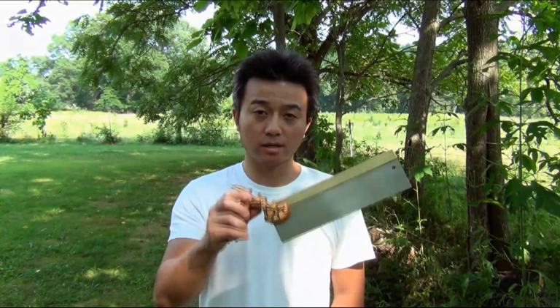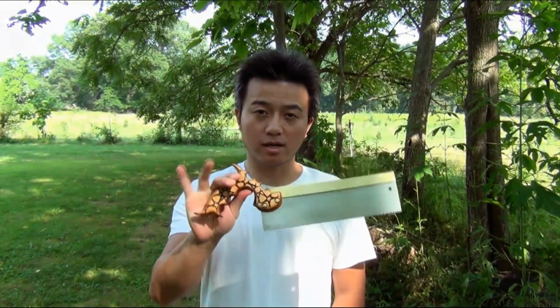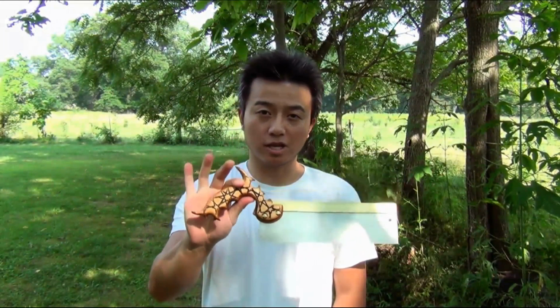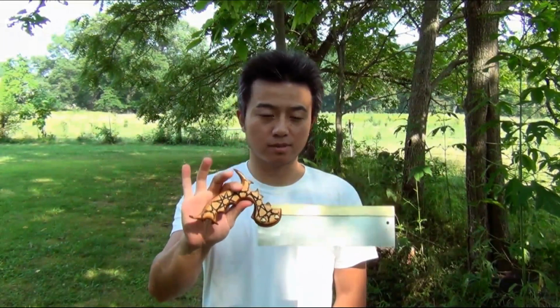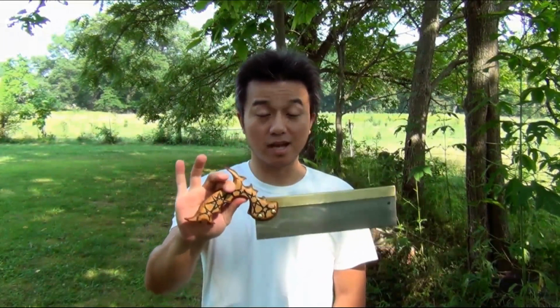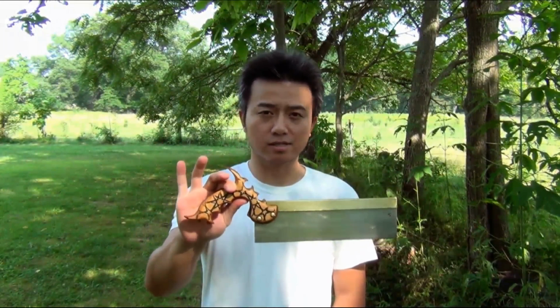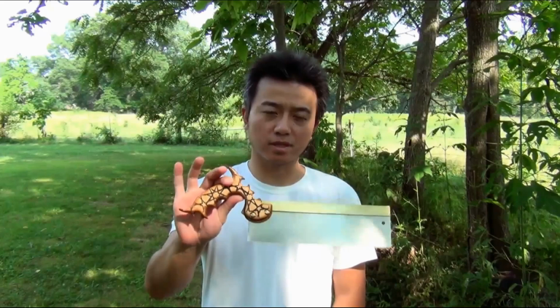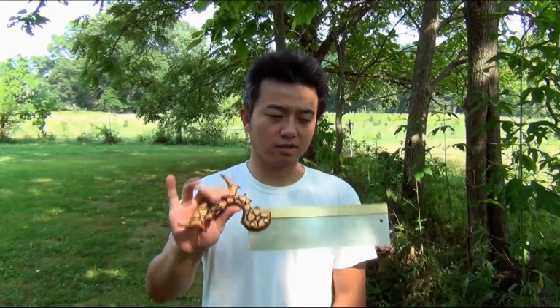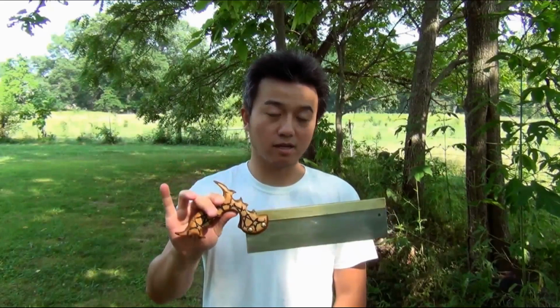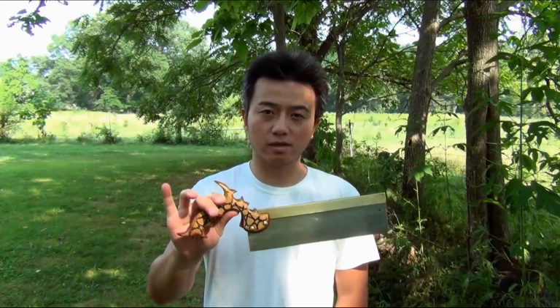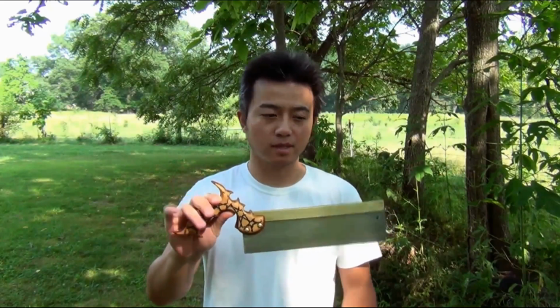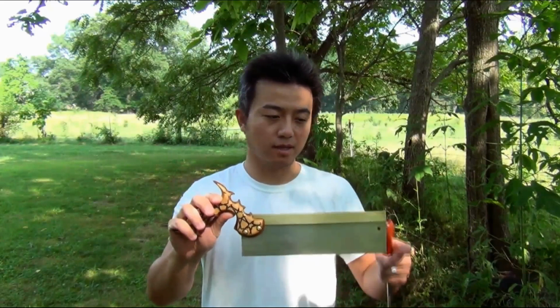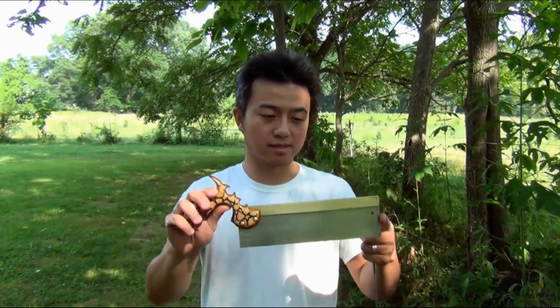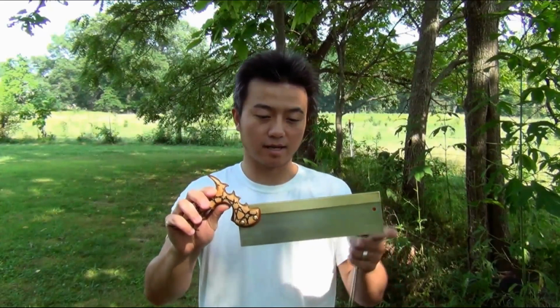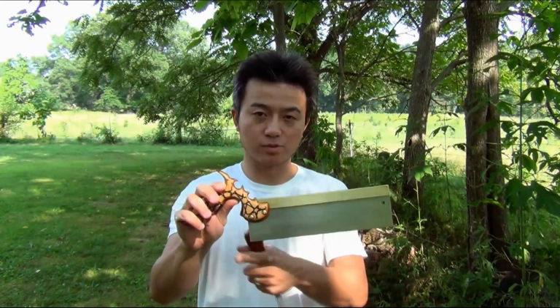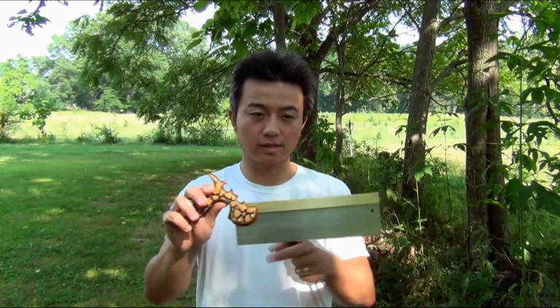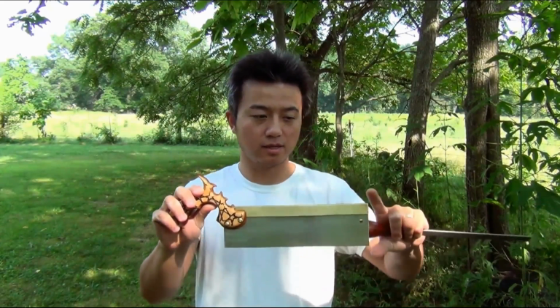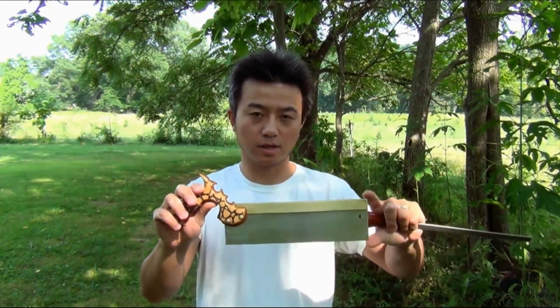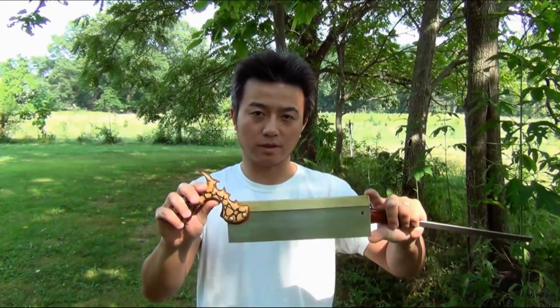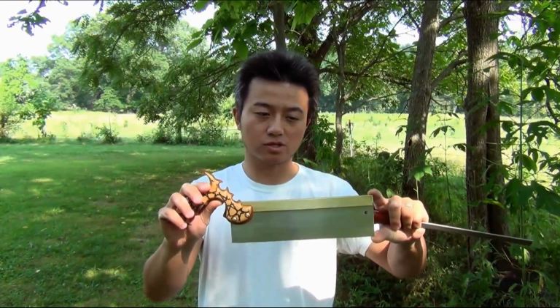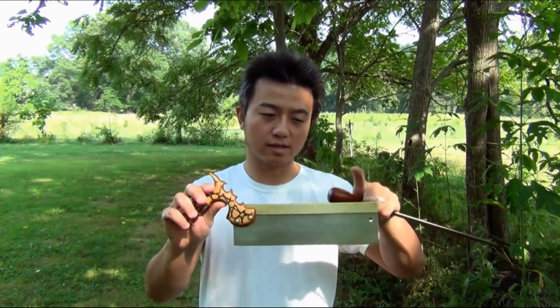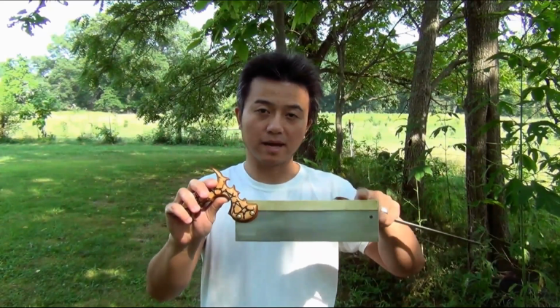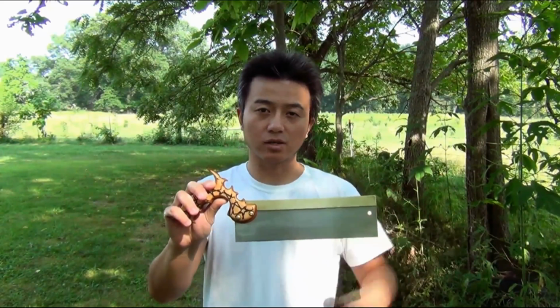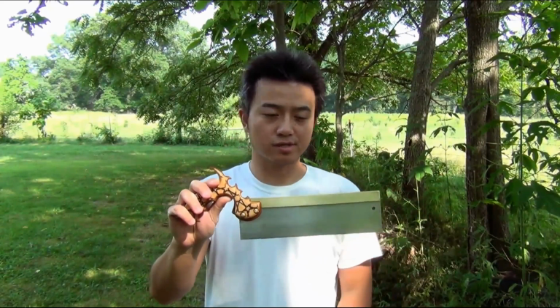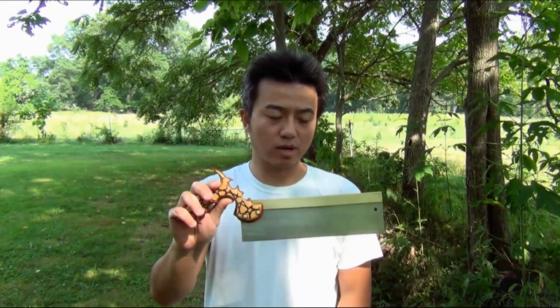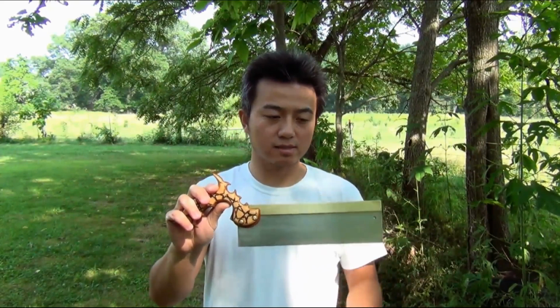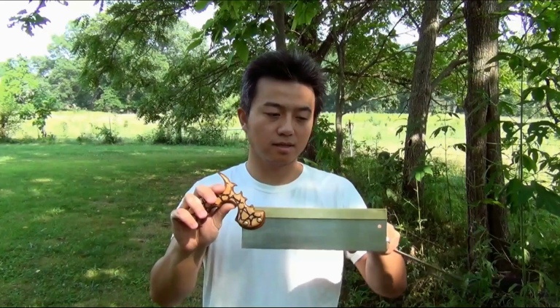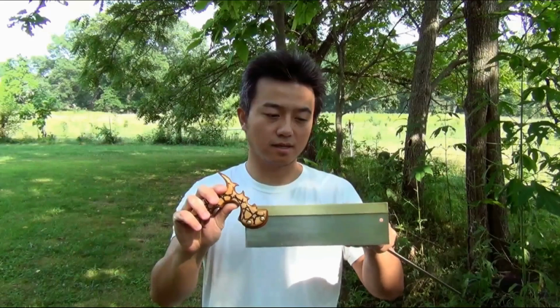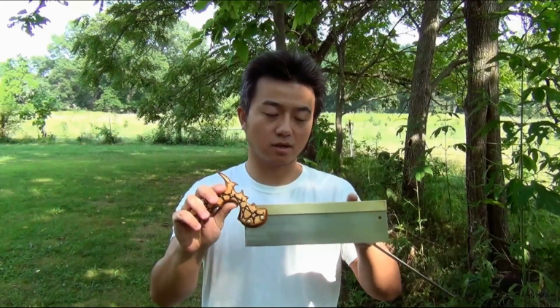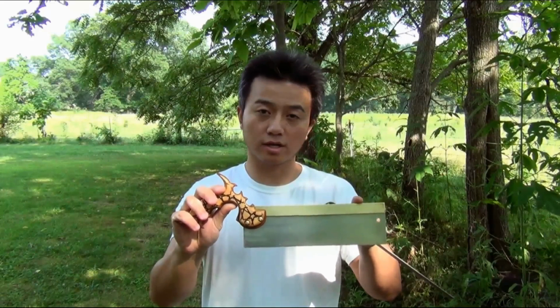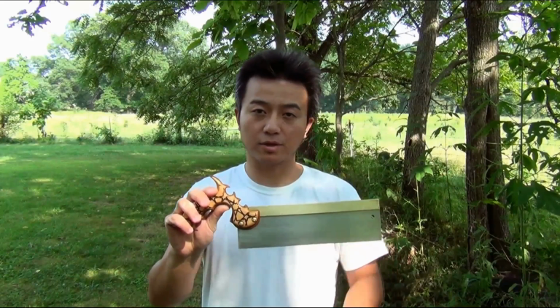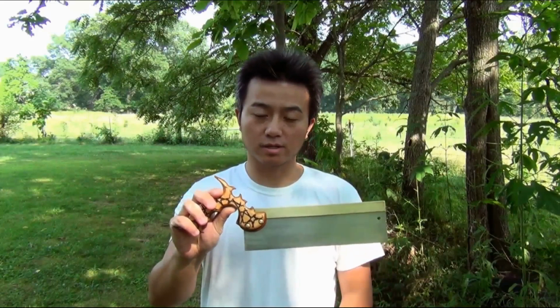A saw in this shape and size is typically called a dovetail saw. It's got a 10 inch blade. This part here is about three inches wide. The backing I use is solid brass — it is a quarter inch by three quarter inches.